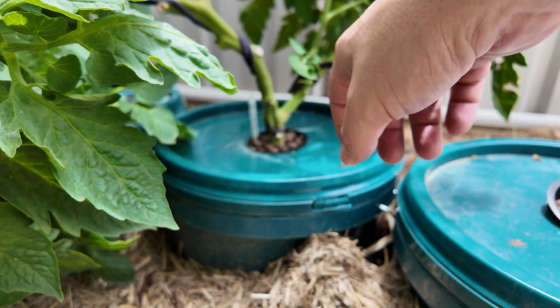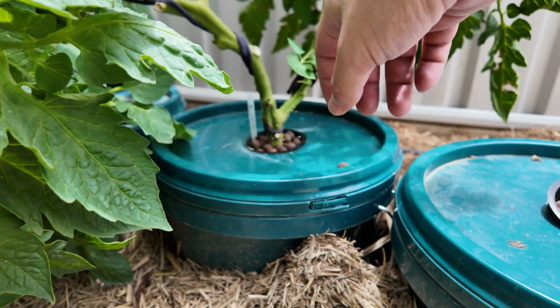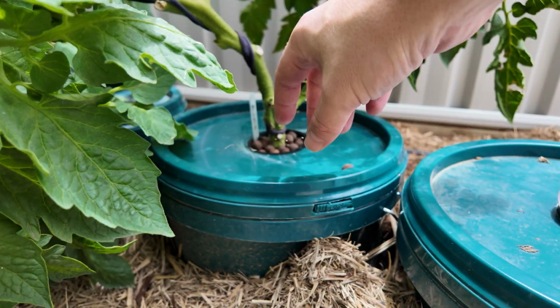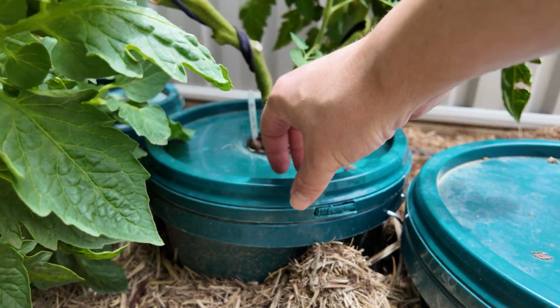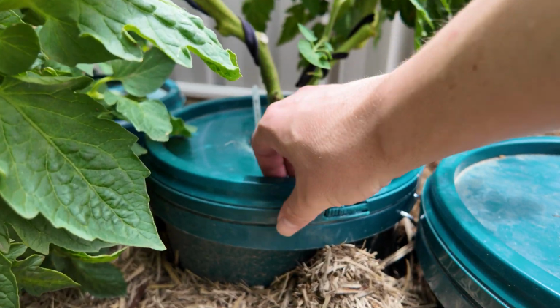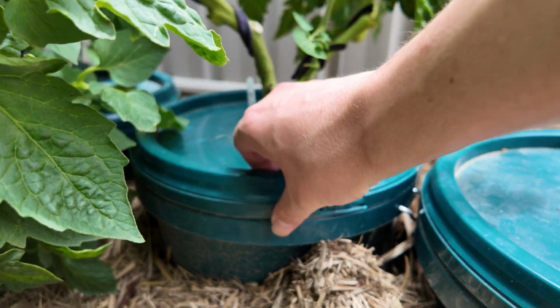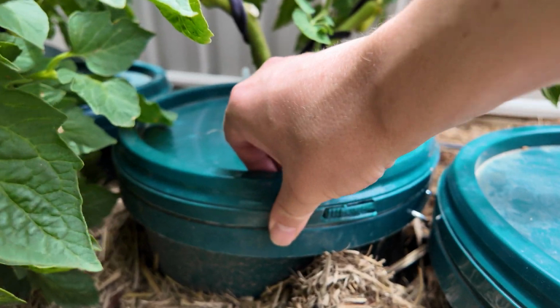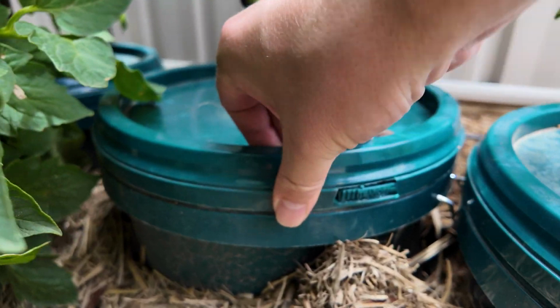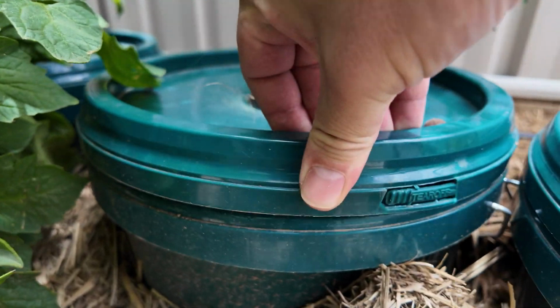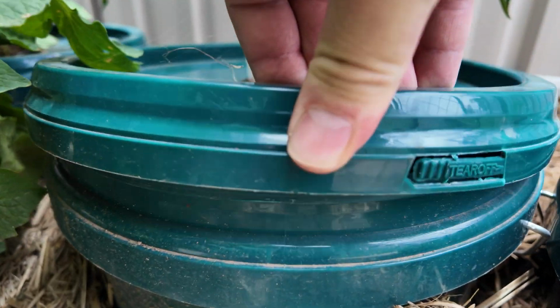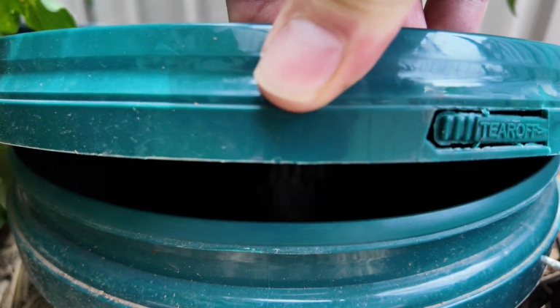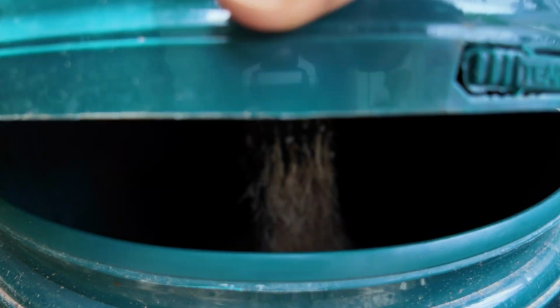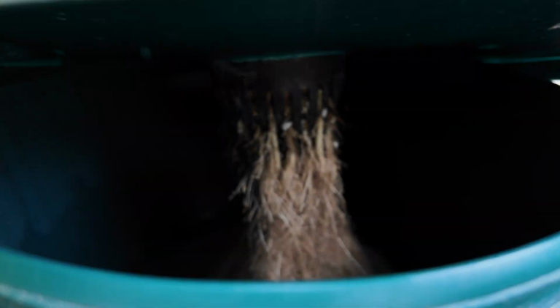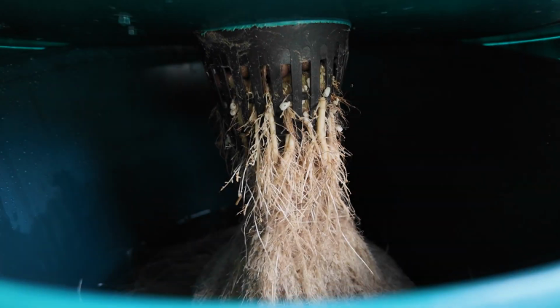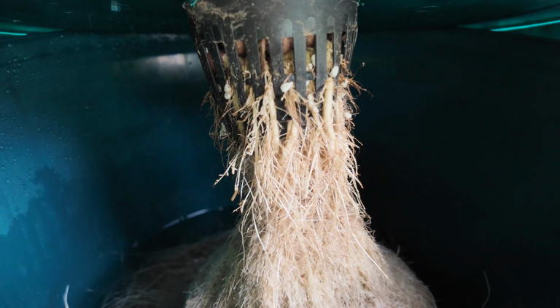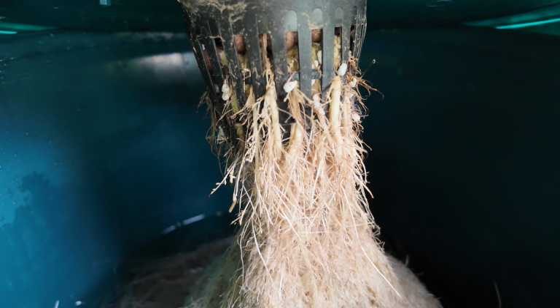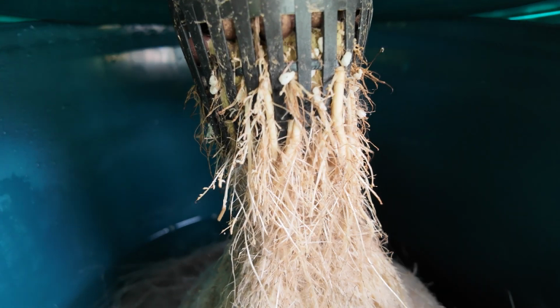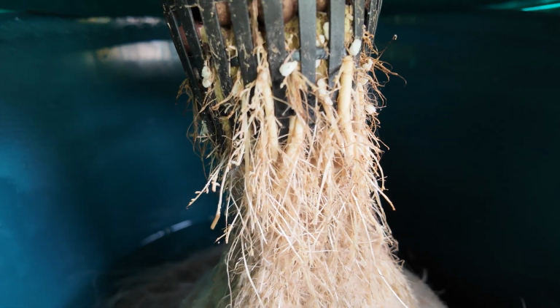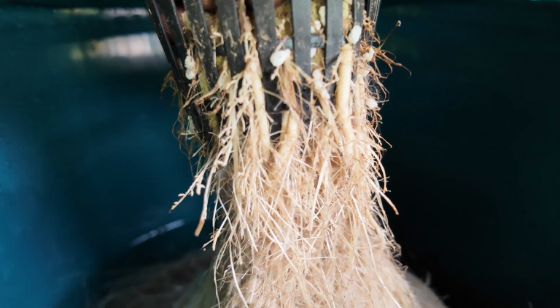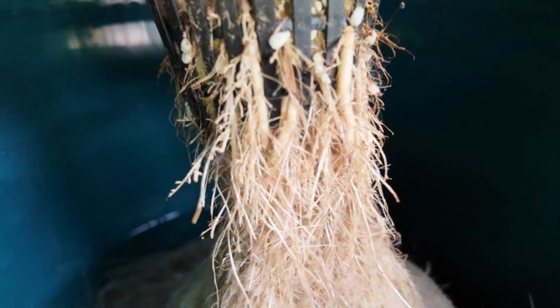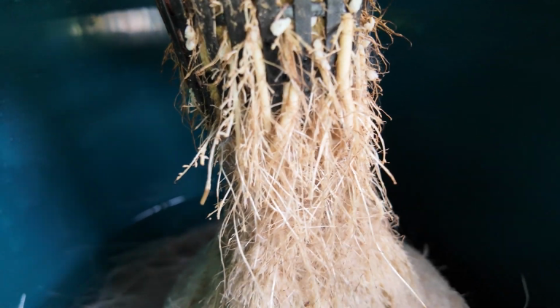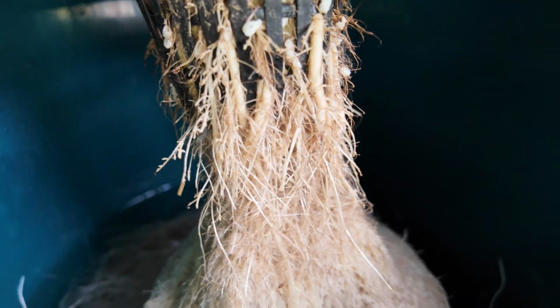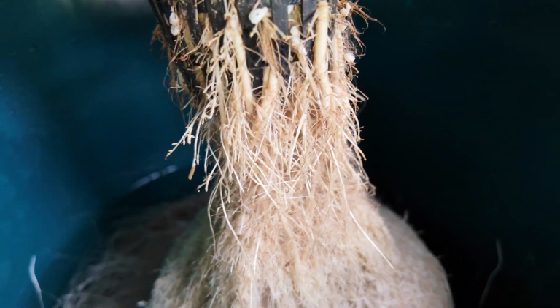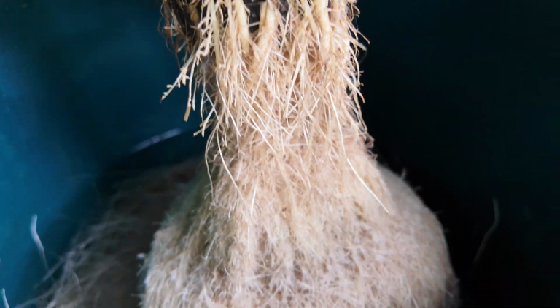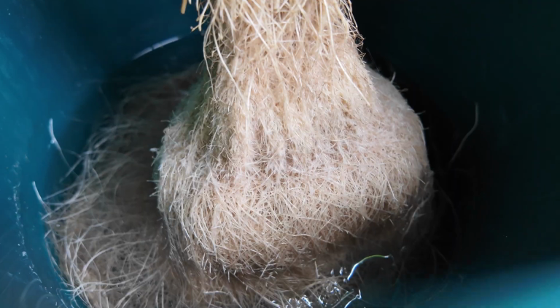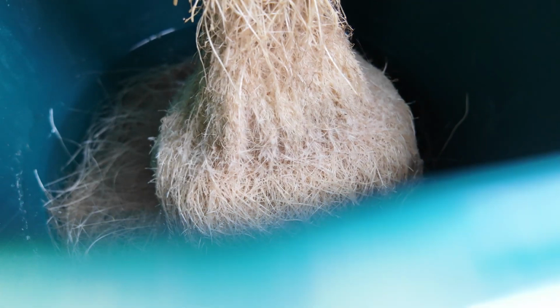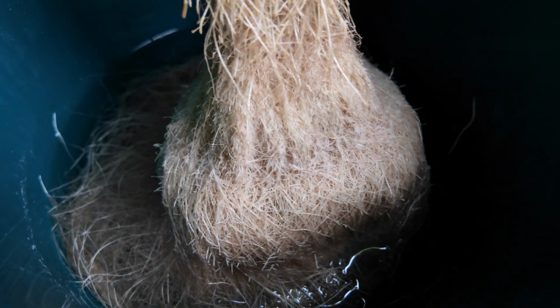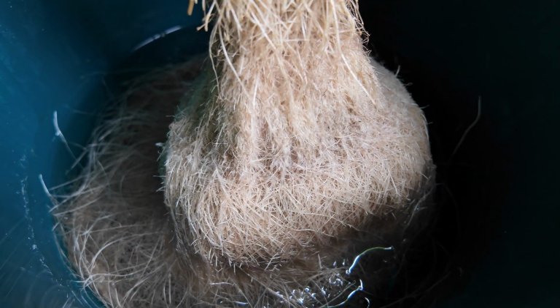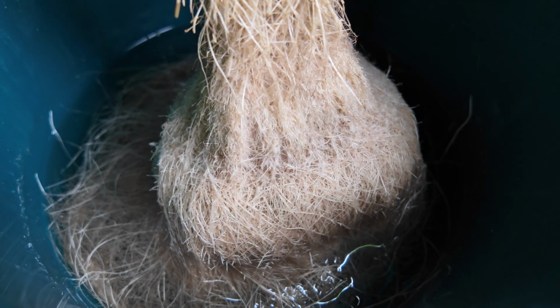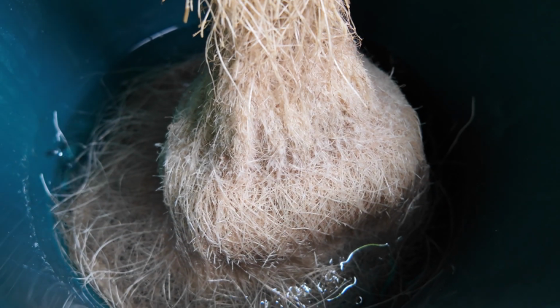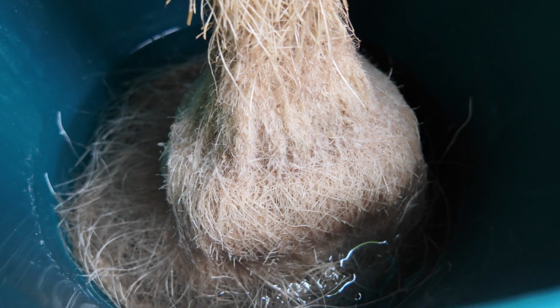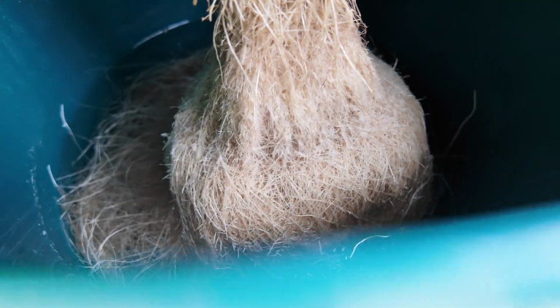I don't really want to disturb the roots too much at this stage, but hey, I'll do it for you guys. Let's have a little look in there and see what's happening. Still all looking fairly okay.